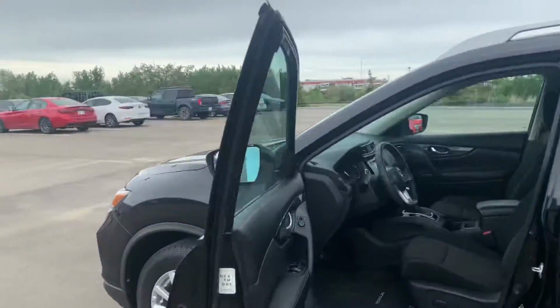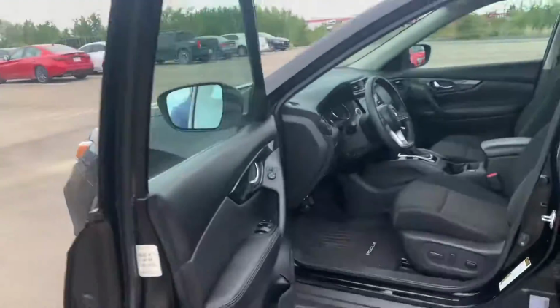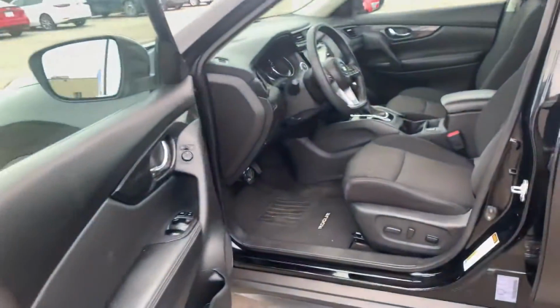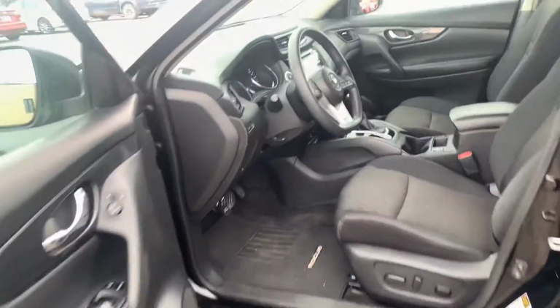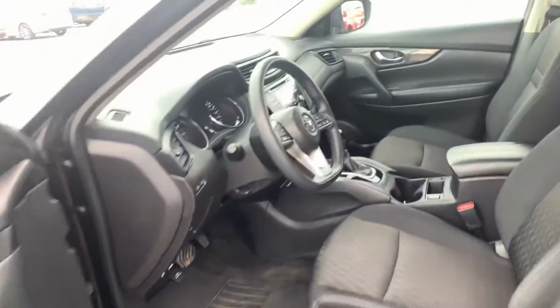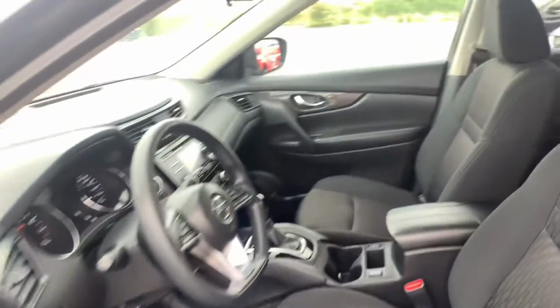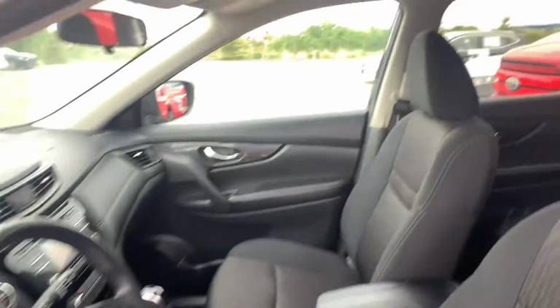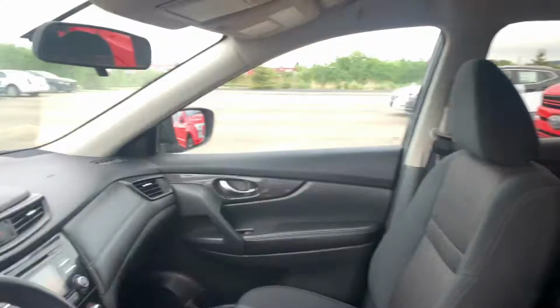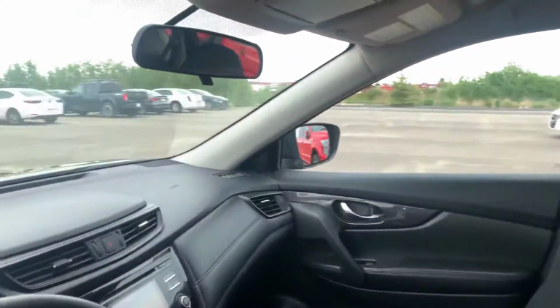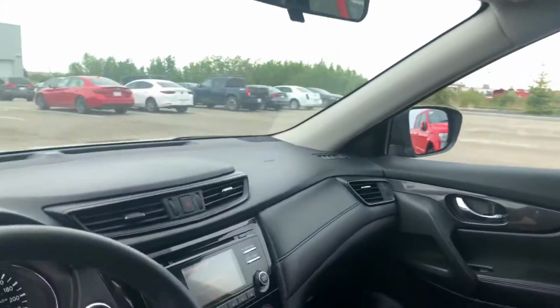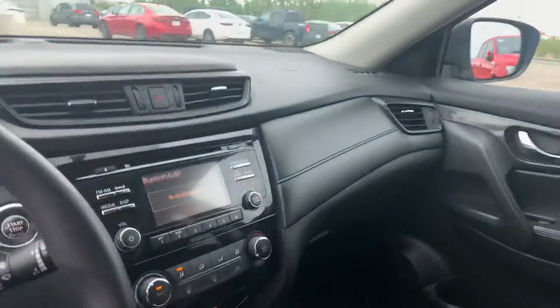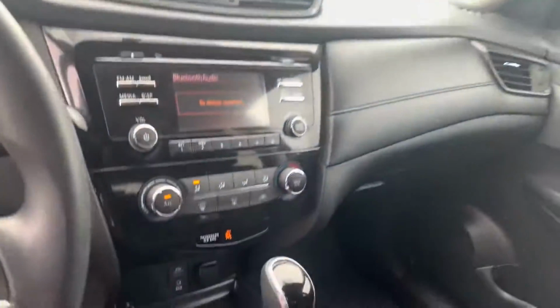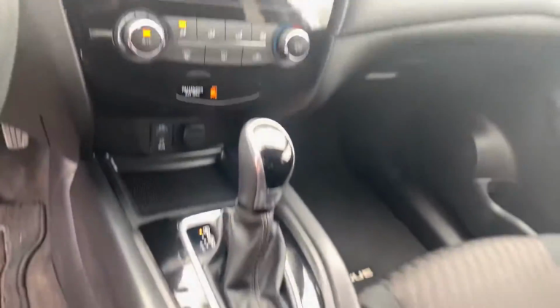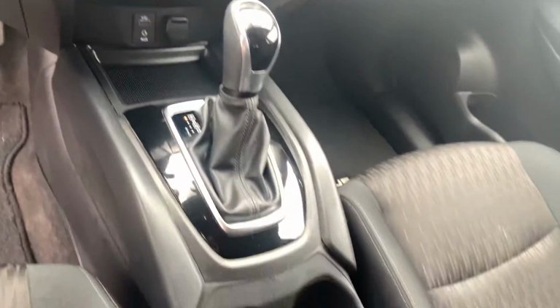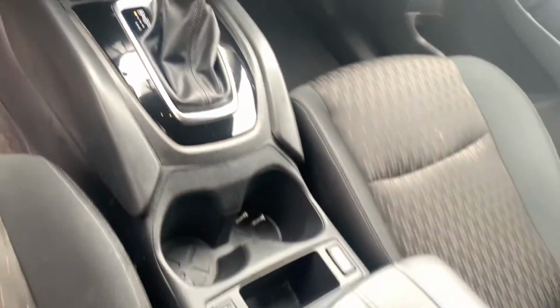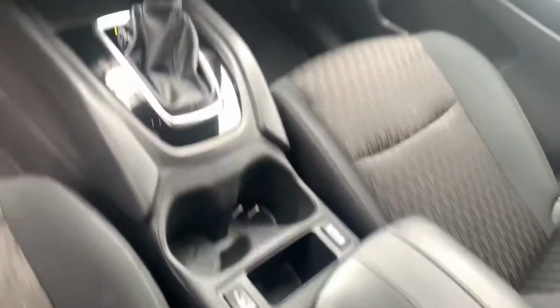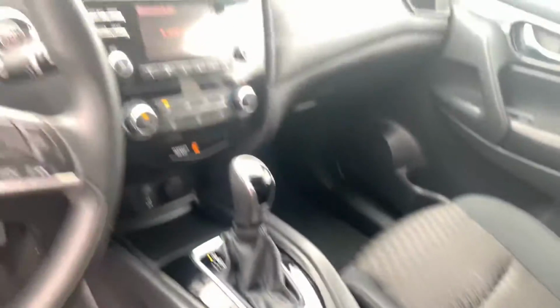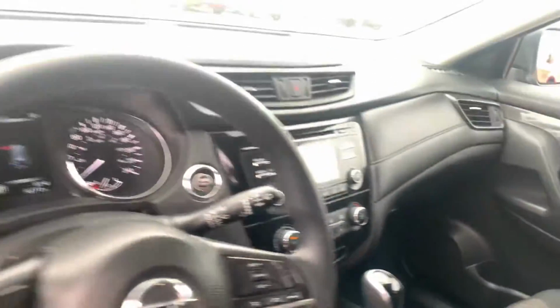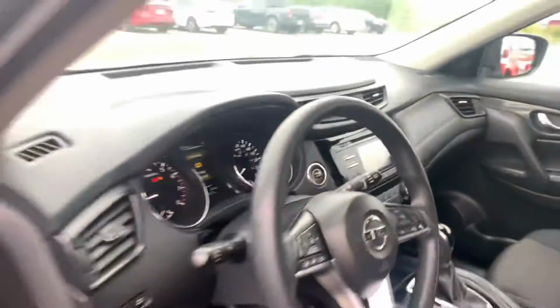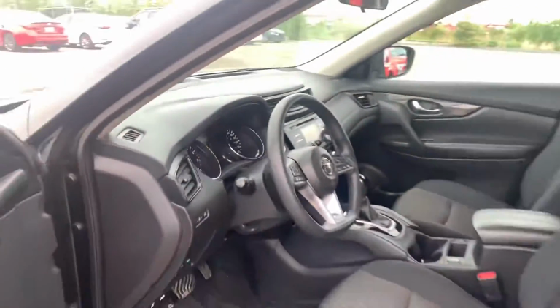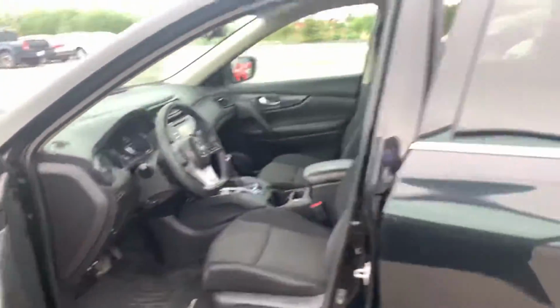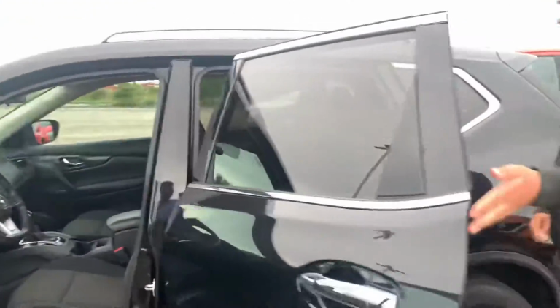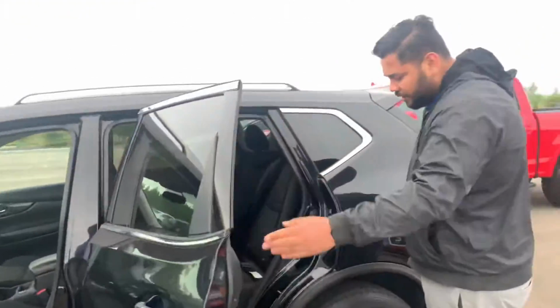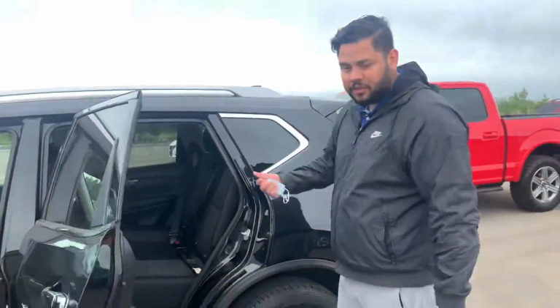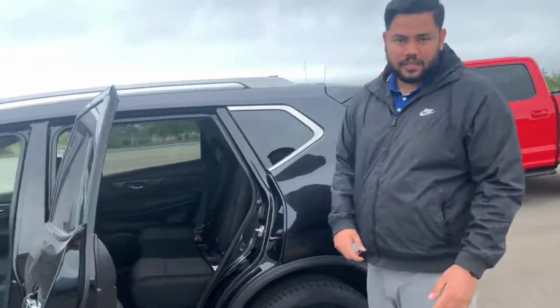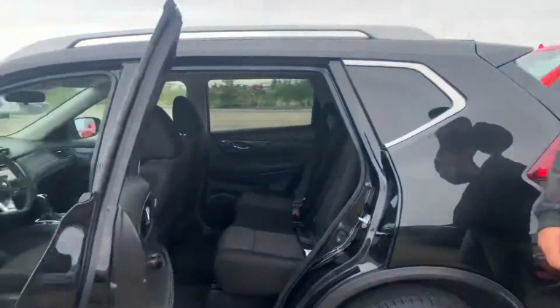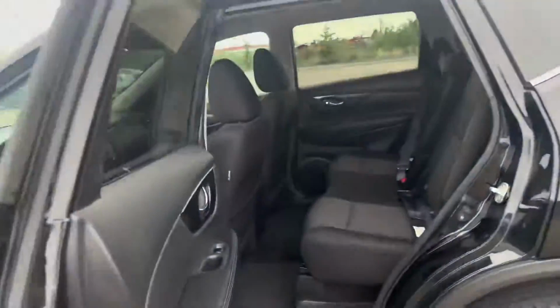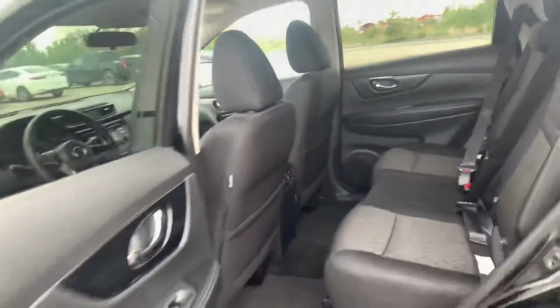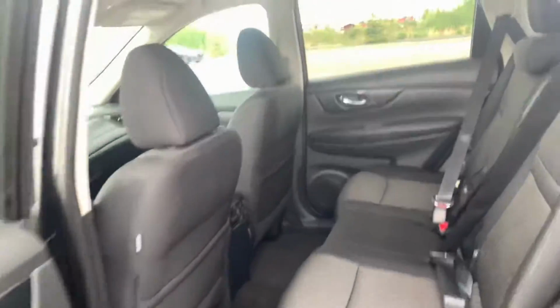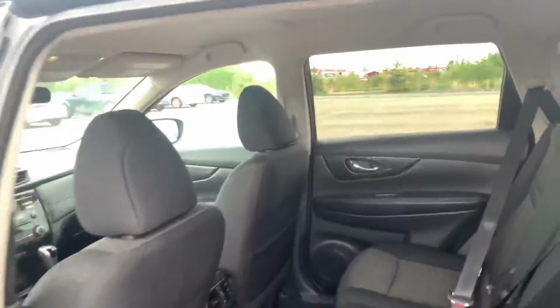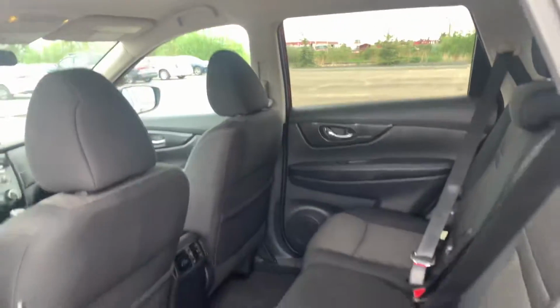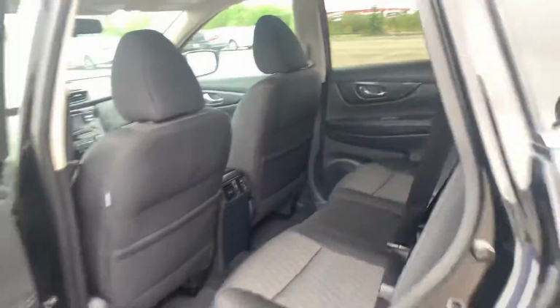Inside the SV you do get a little bit of extra features like the powered seats, backup camera, push button start of course, and everything like that. In the back here you've got a ton of room. Now this one does come with your remote starter as well, so for those winter months you can start it up.